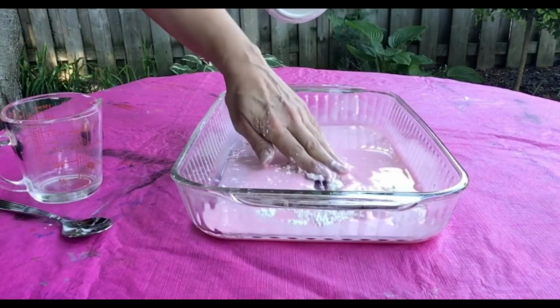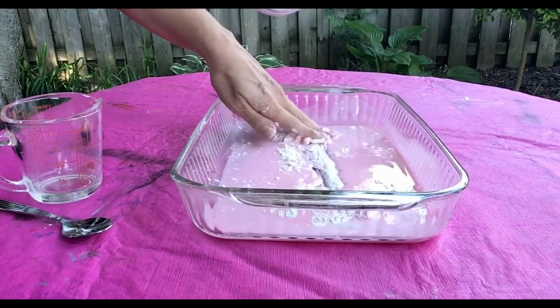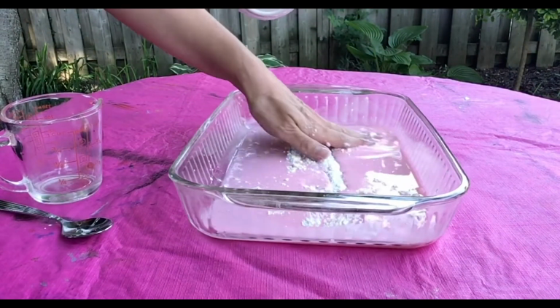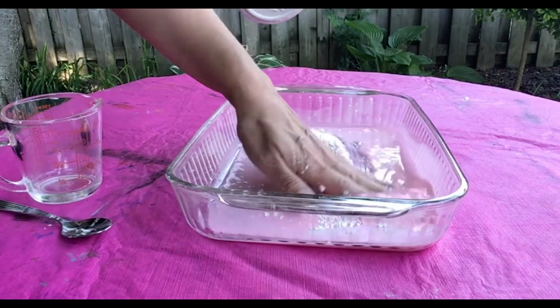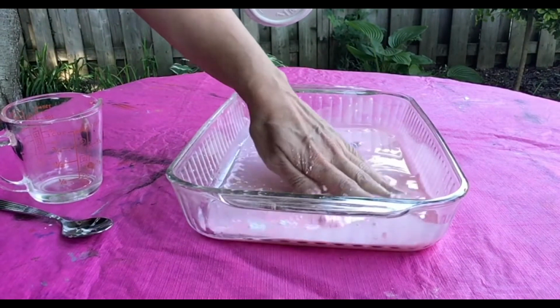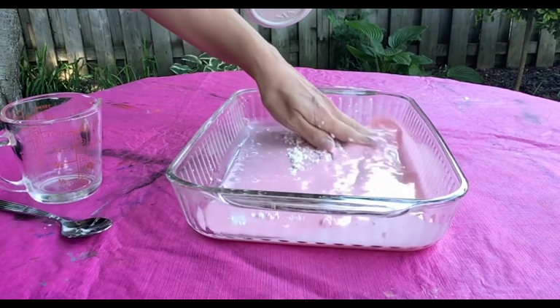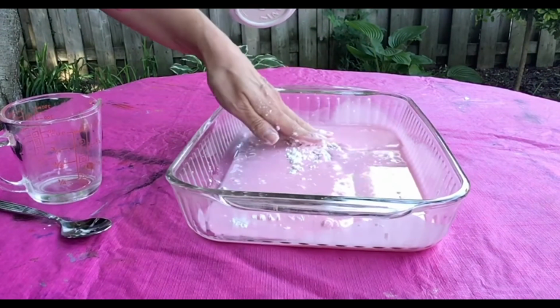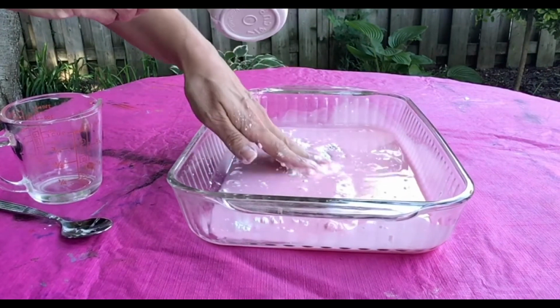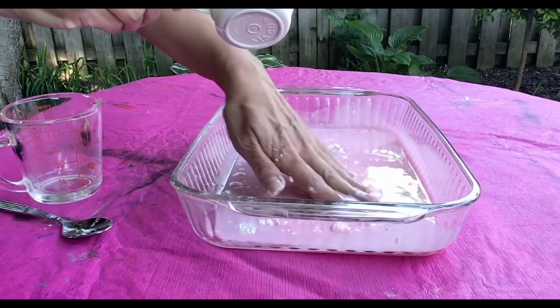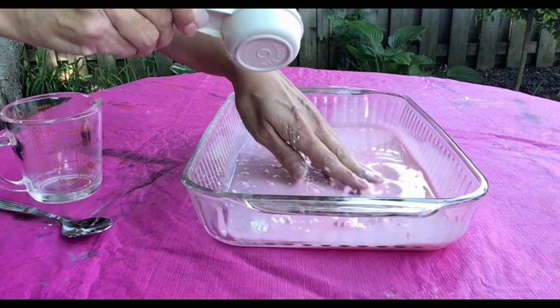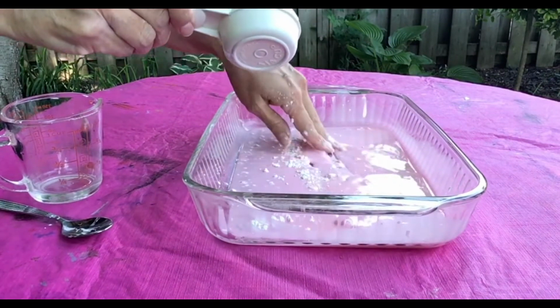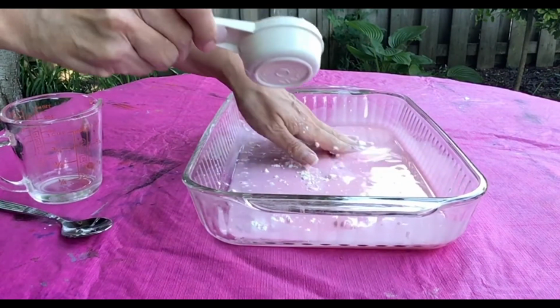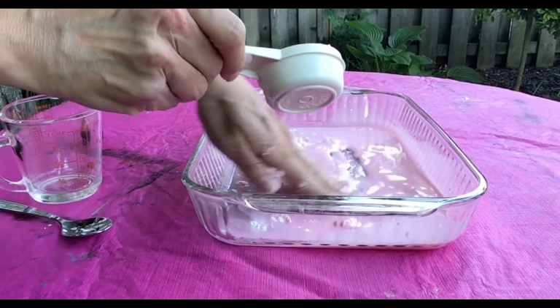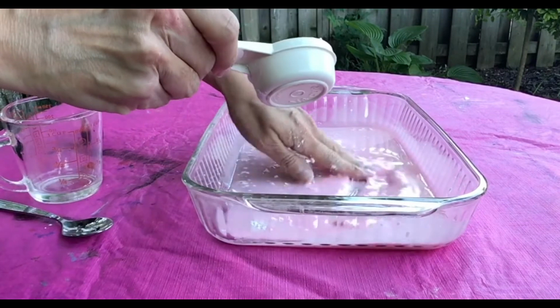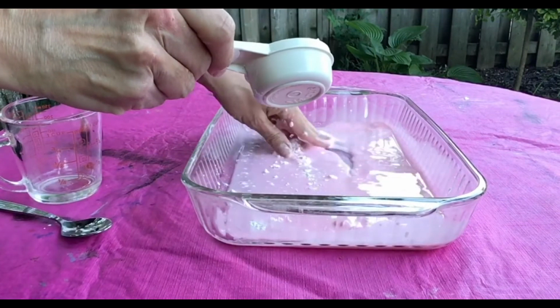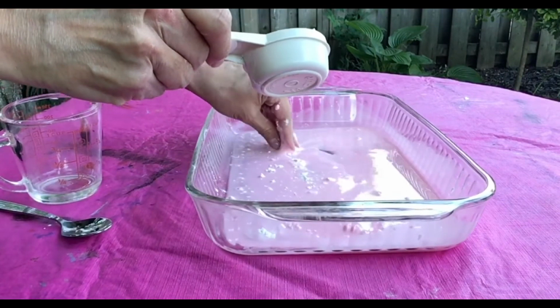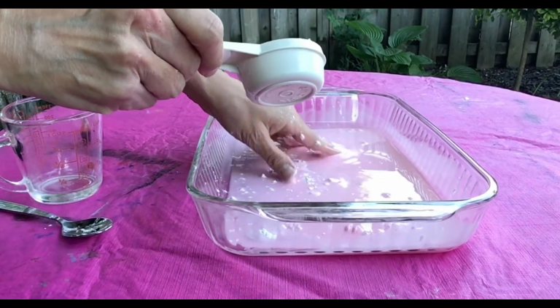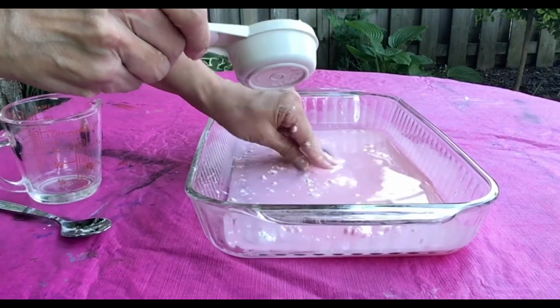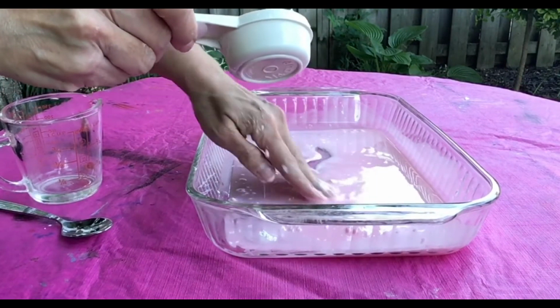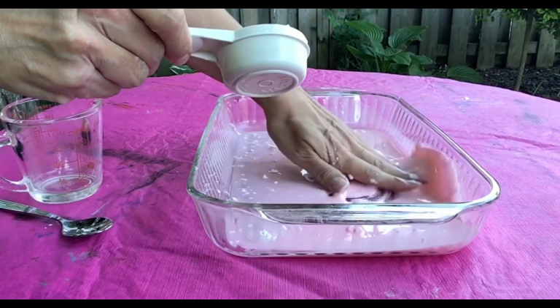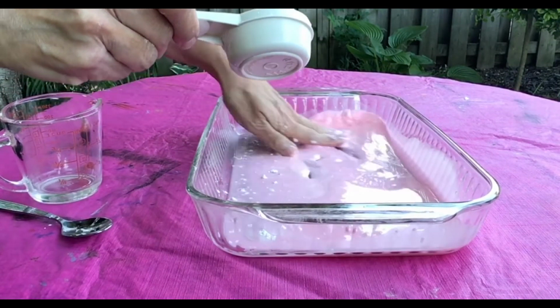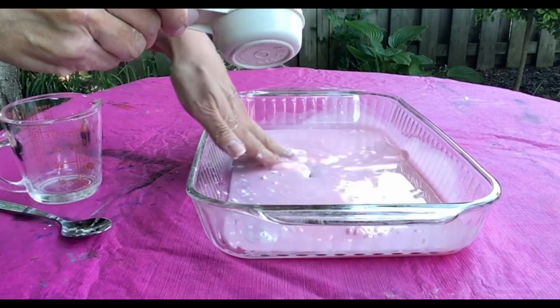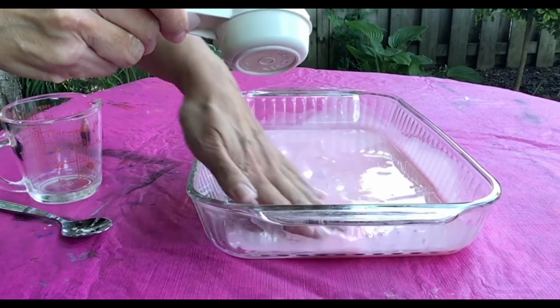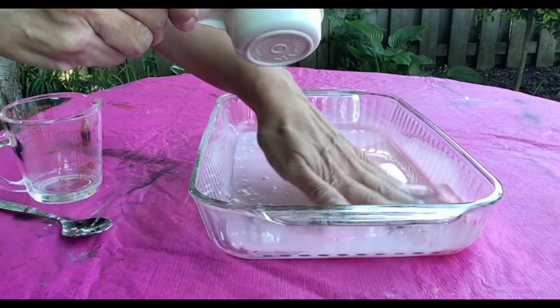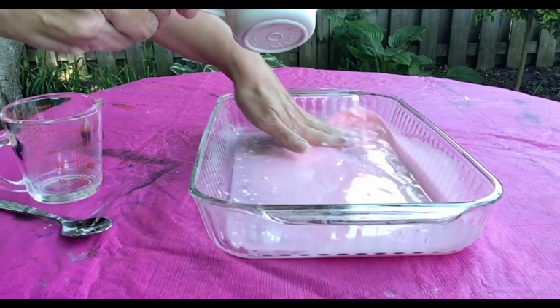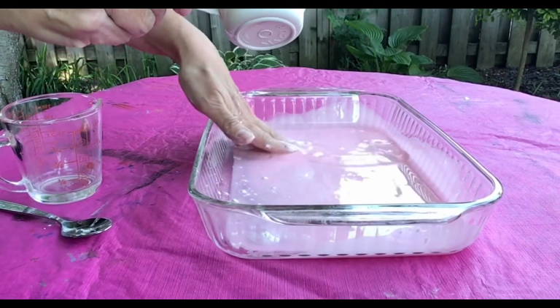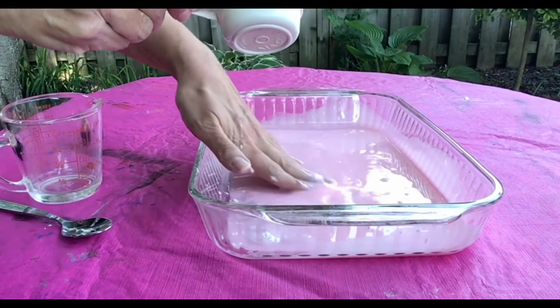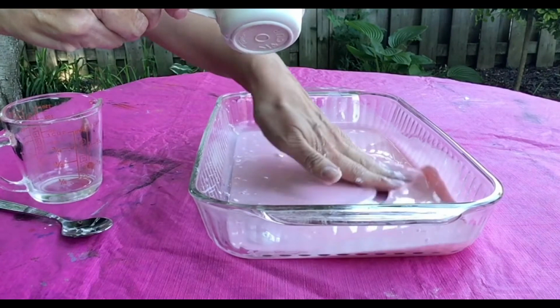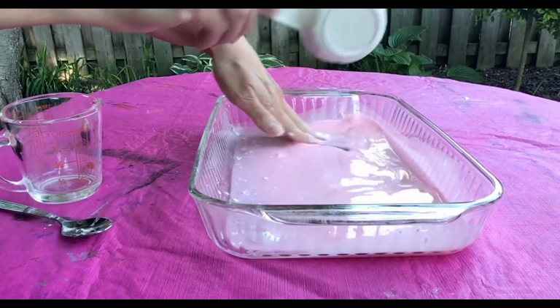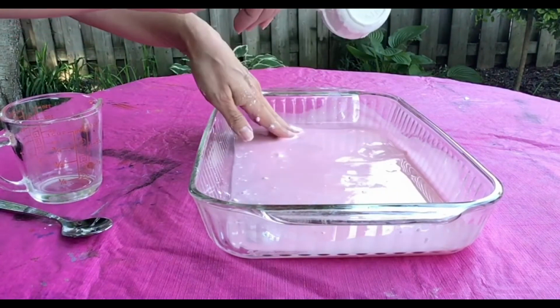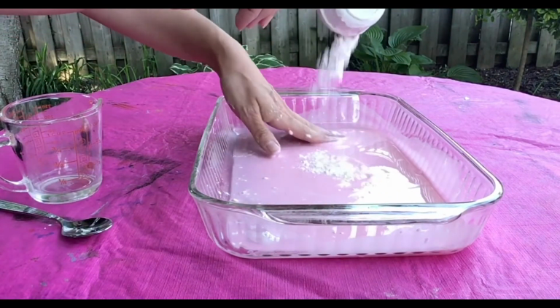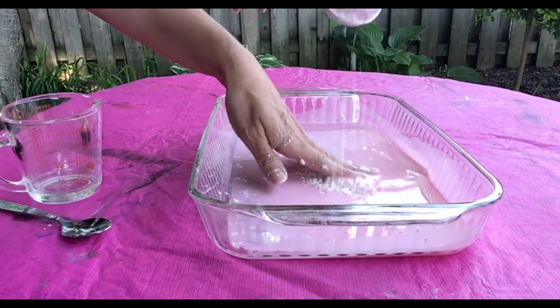Keep adding cornstarch until your mixture feels like a liquid. If your substance is too powdery you can add more water, or if it's too wet keep adding cornstarch.